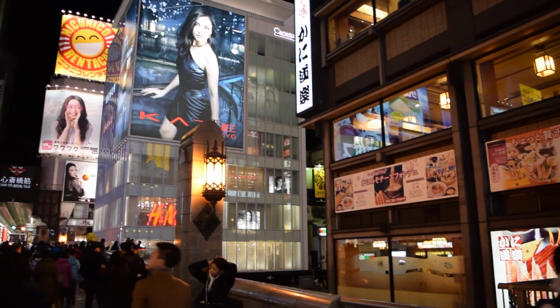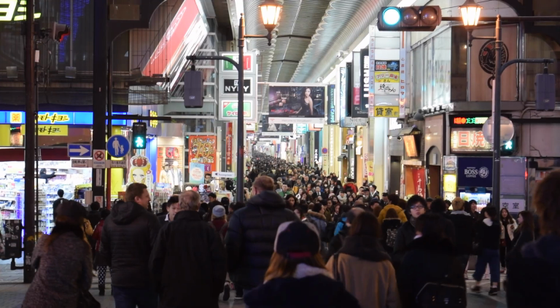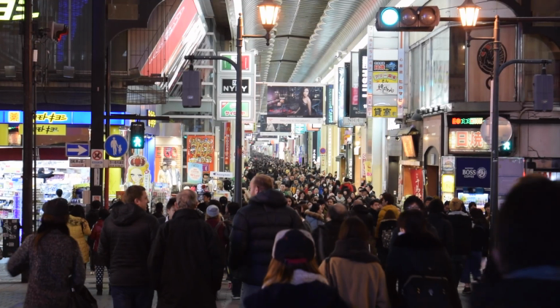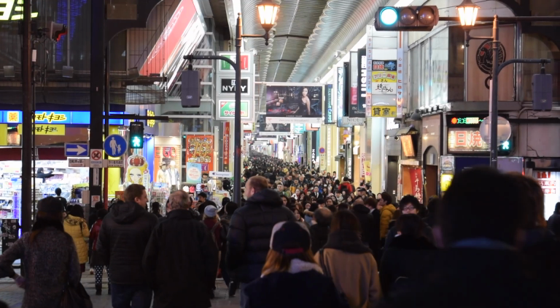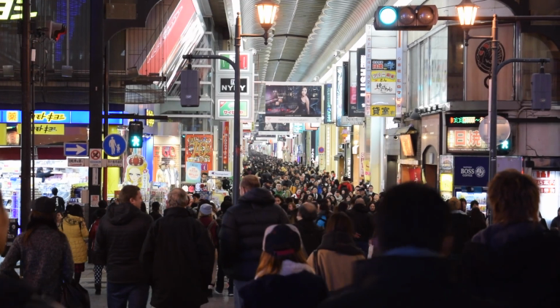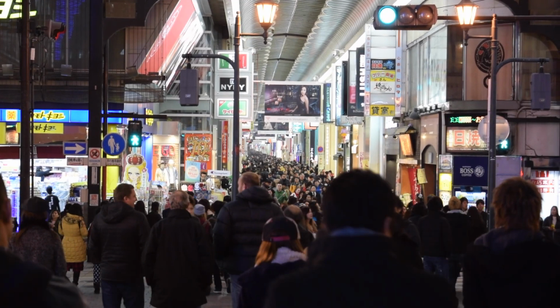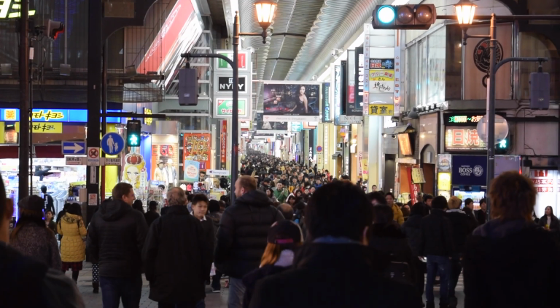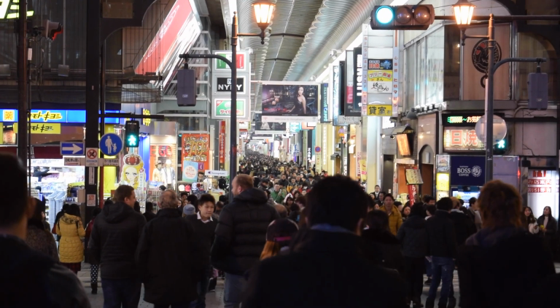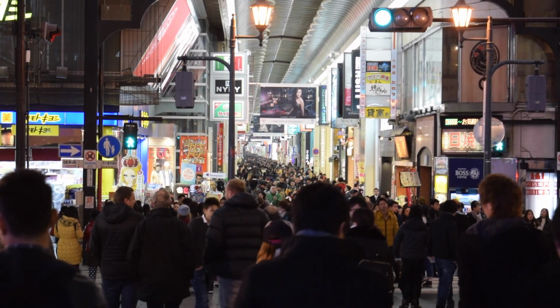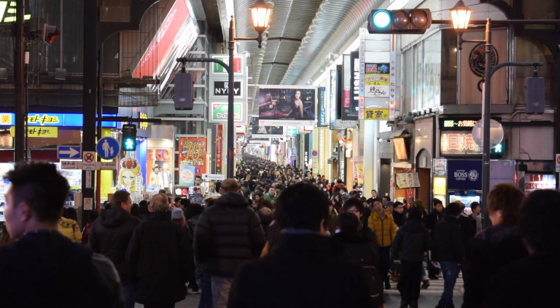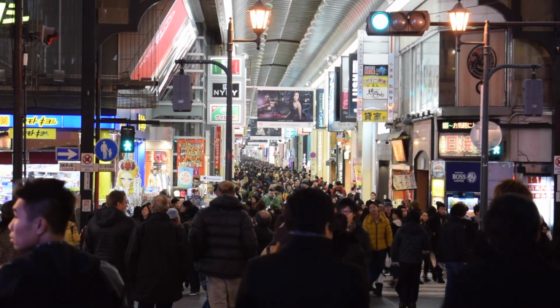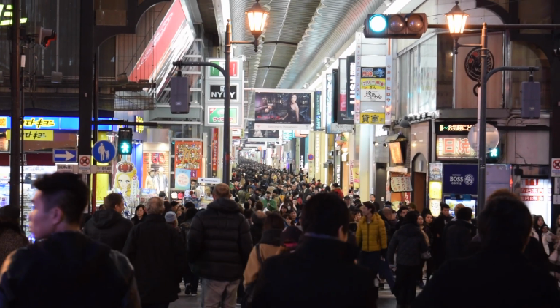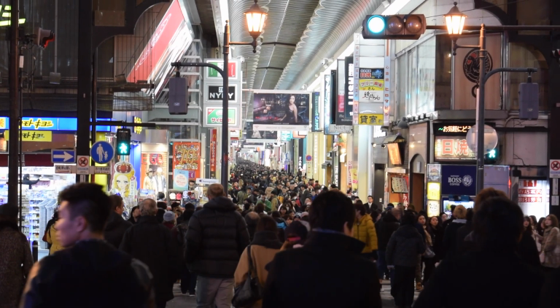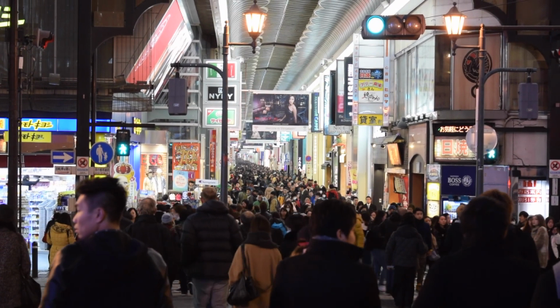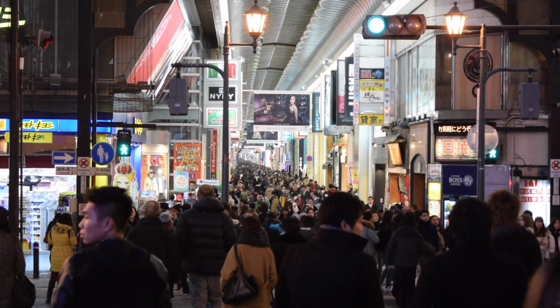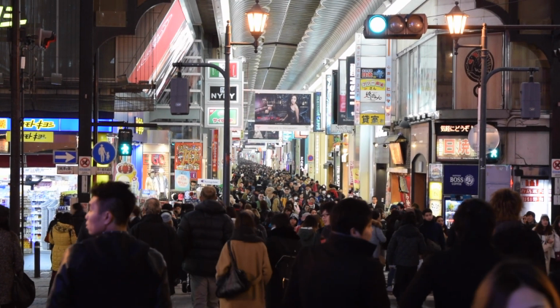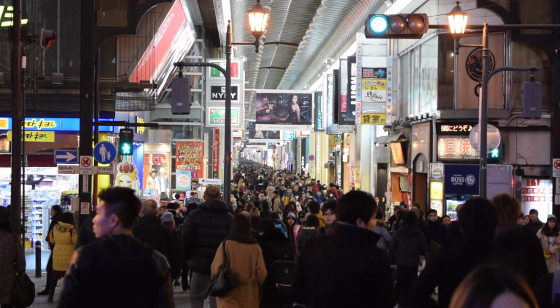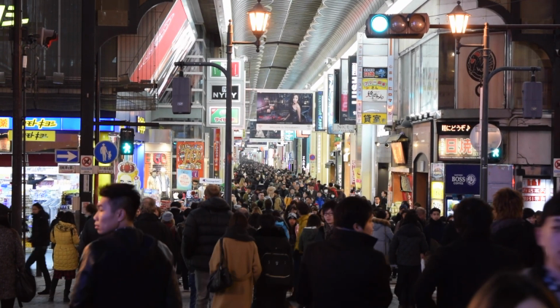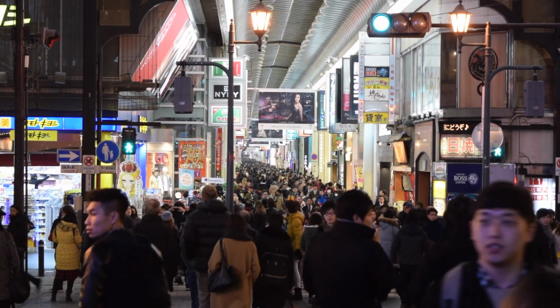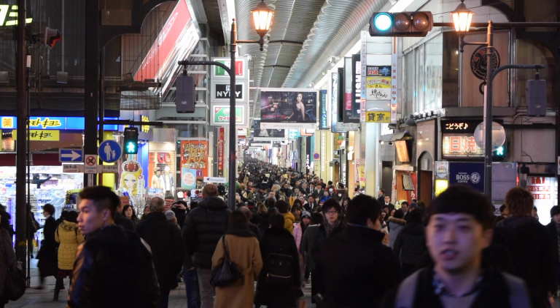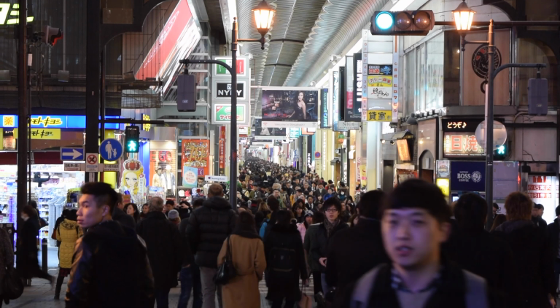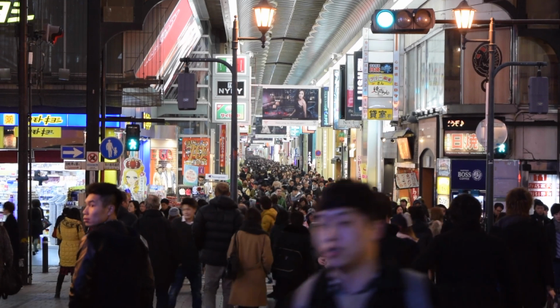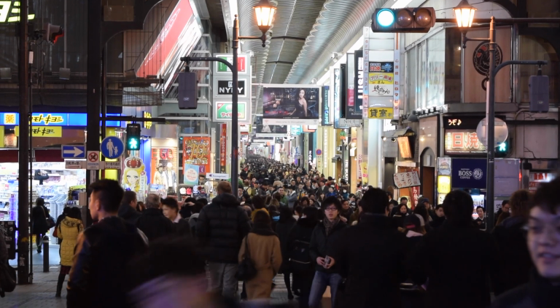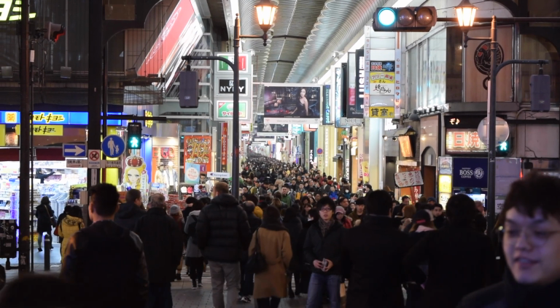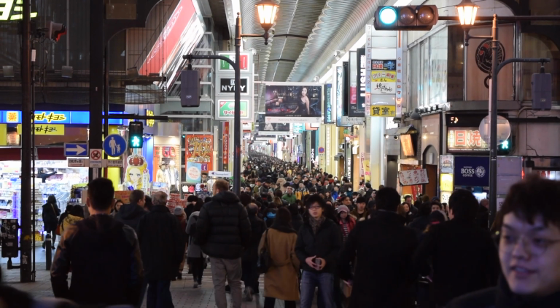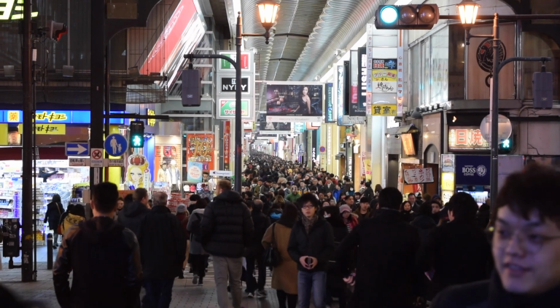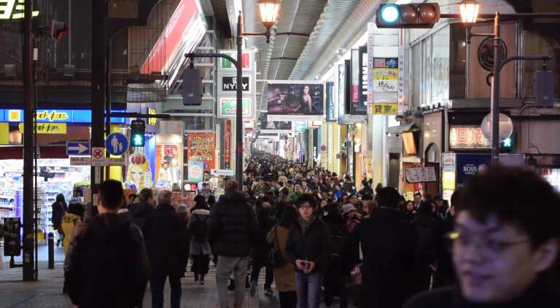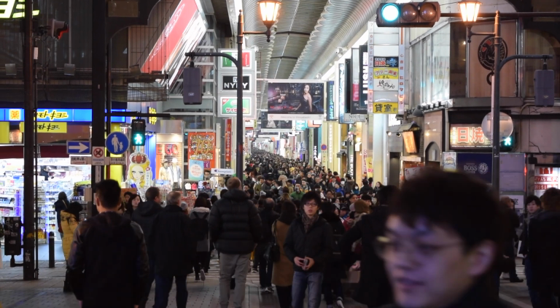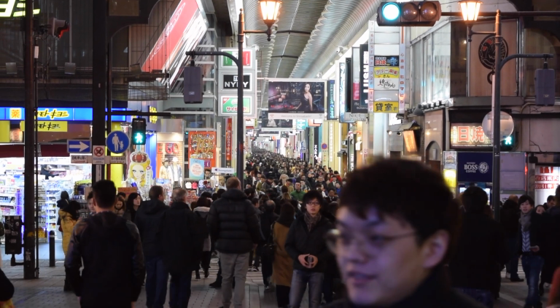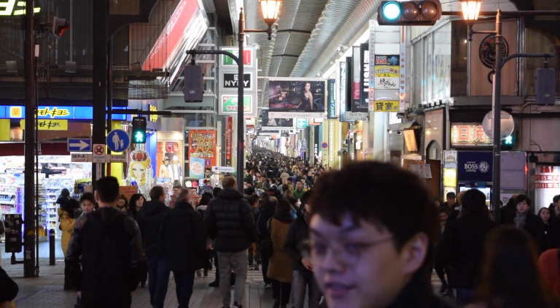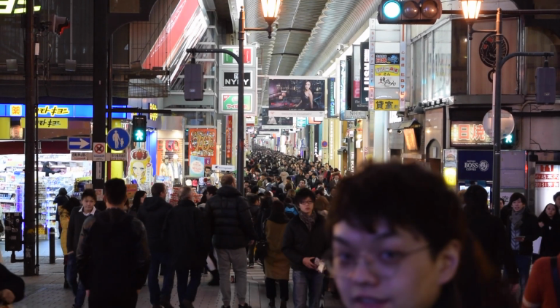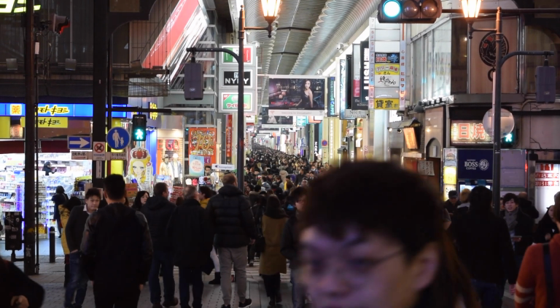The Shinsaibashi shopping arcade intersects Dotonbori where you can find everything from chain retail outlets to trendy upscale department stores.